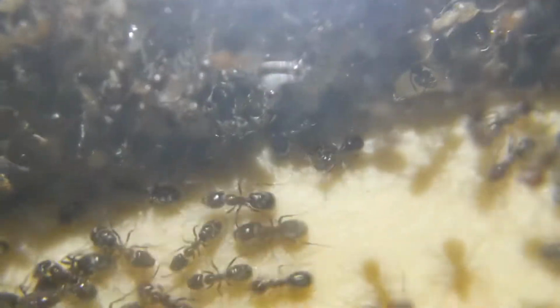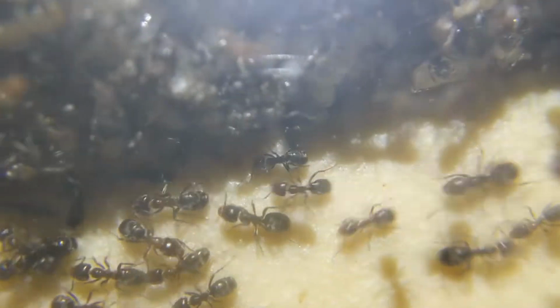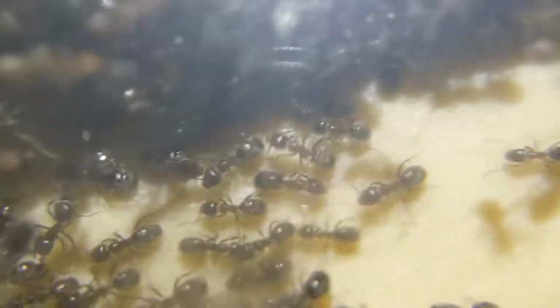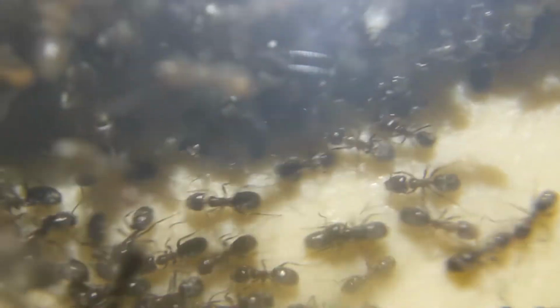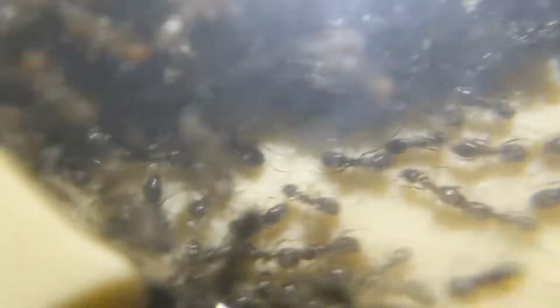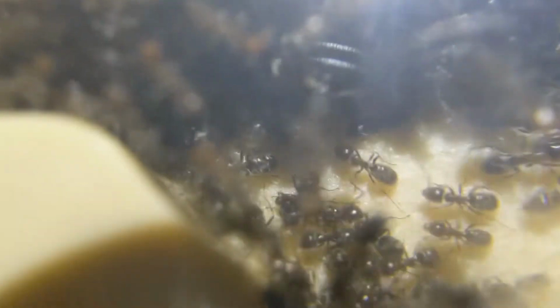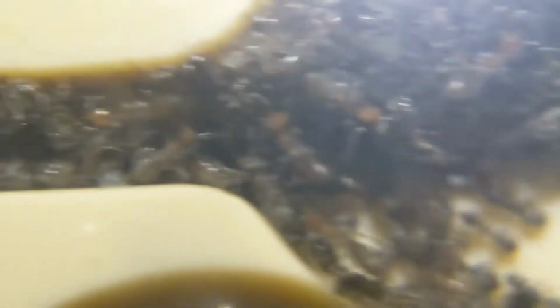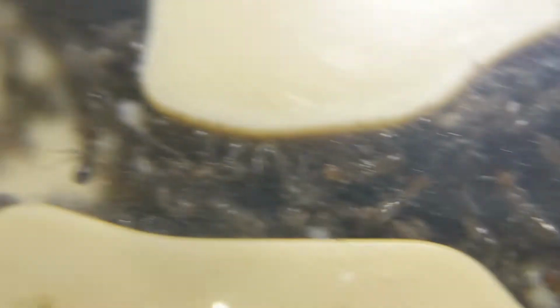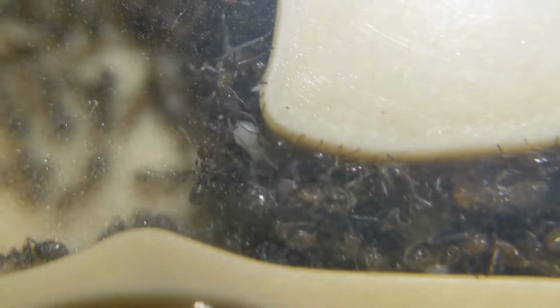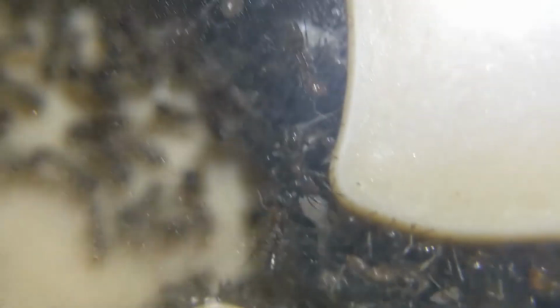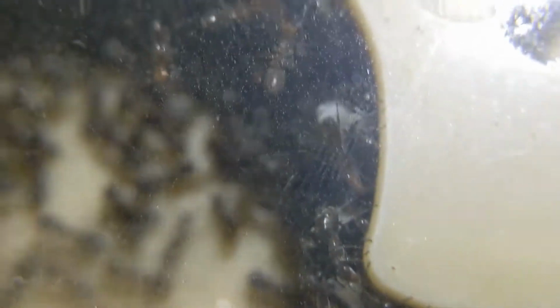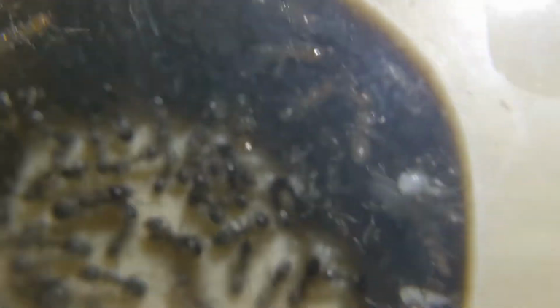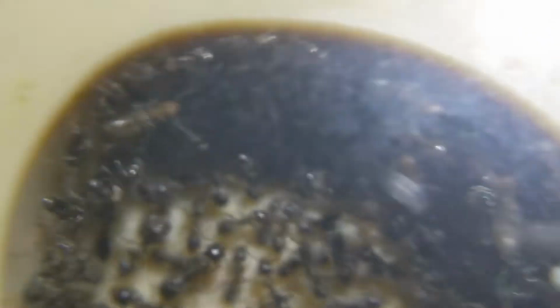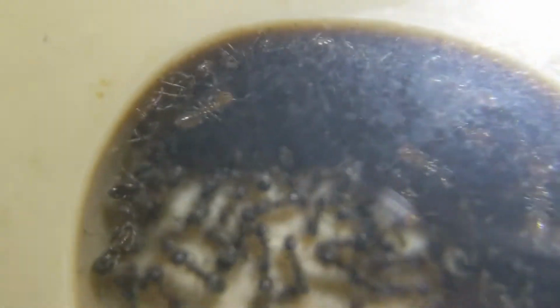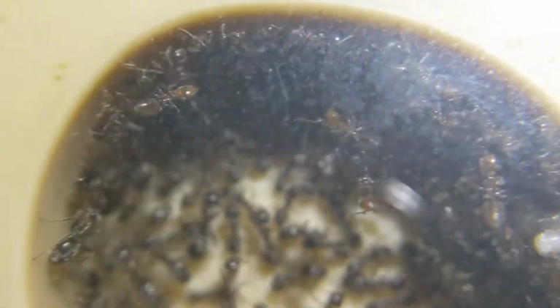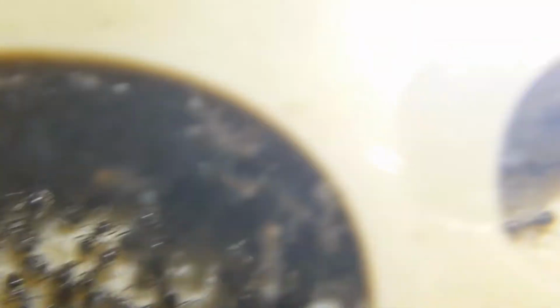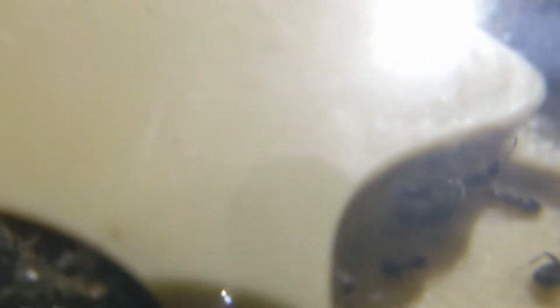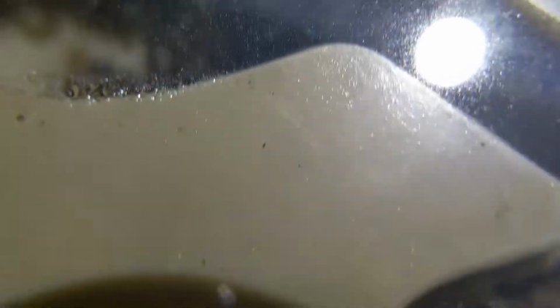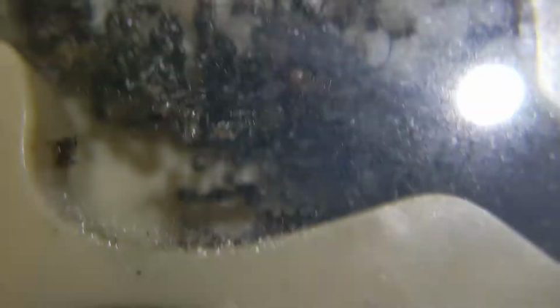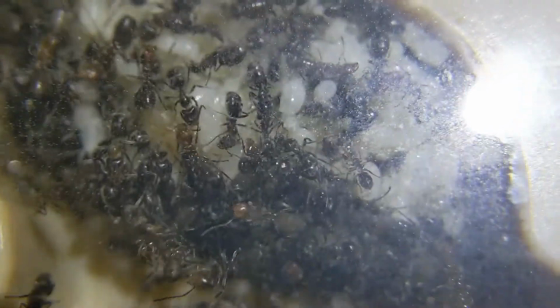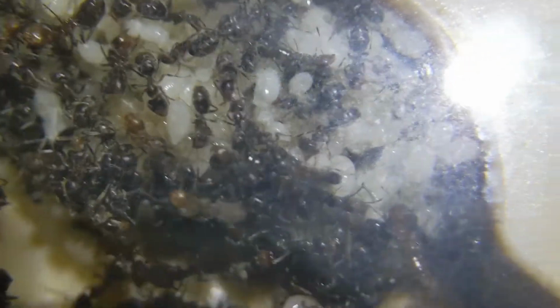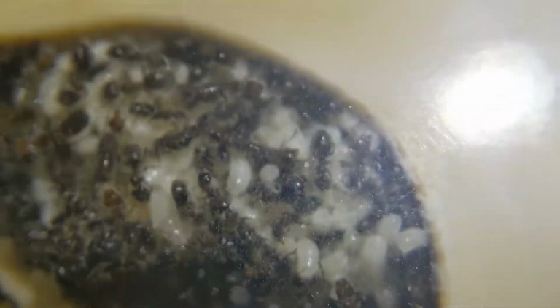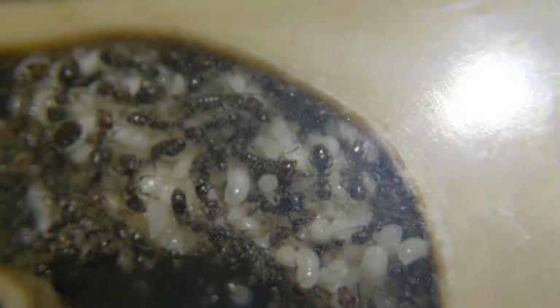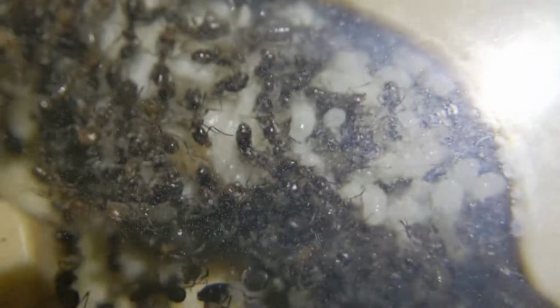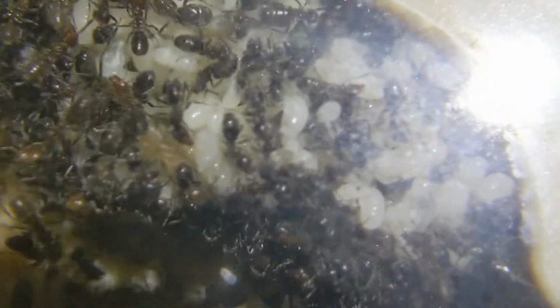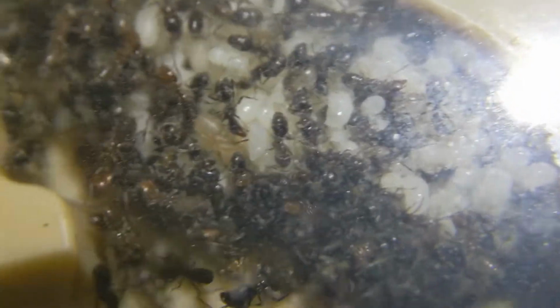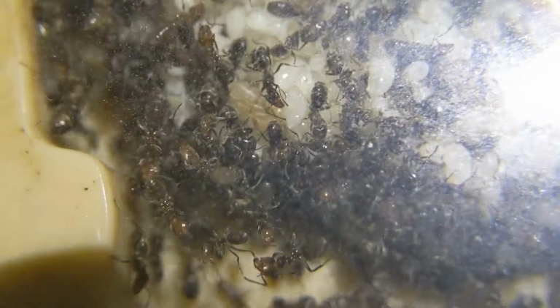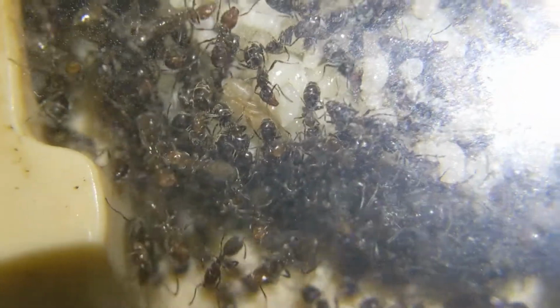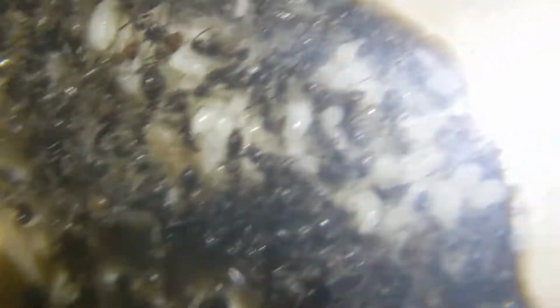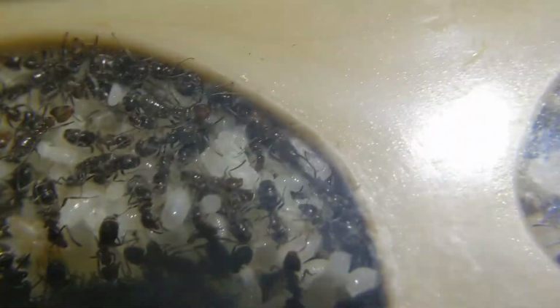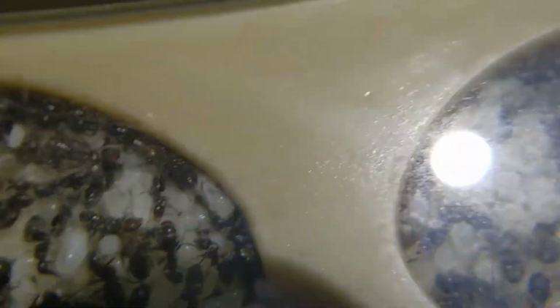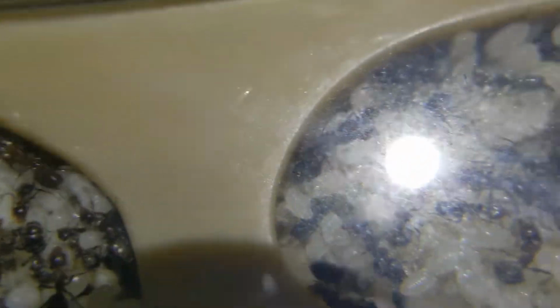A little fun fact is that this colony is the only colony in my entire collection right now that has yet to escape. These ants have probably been the easiest to contain, probably because of them being a bigger ant.